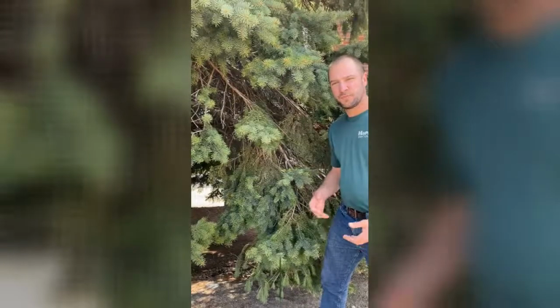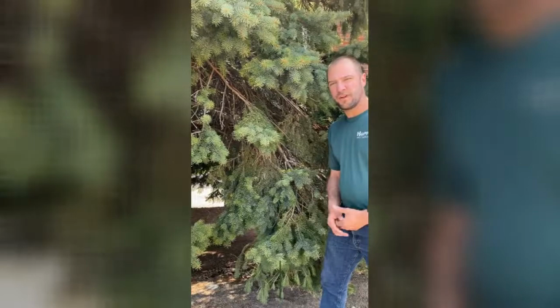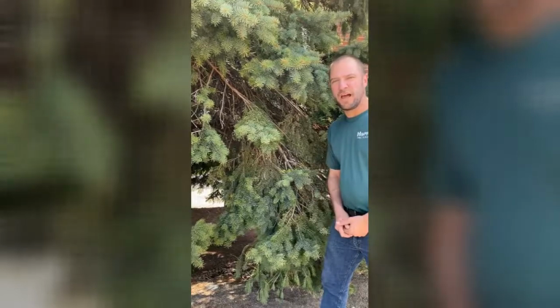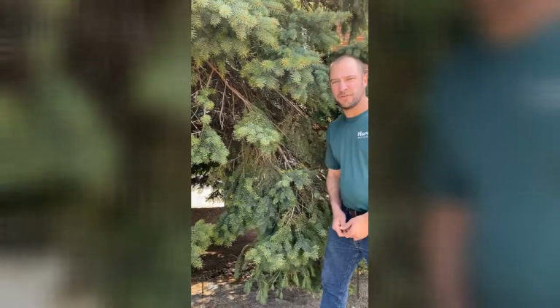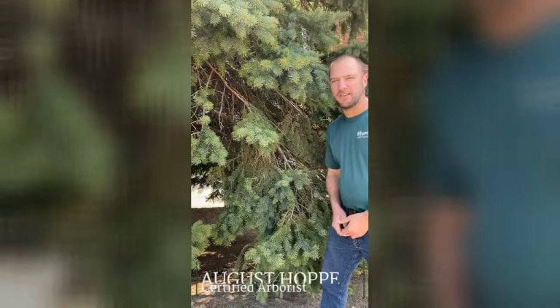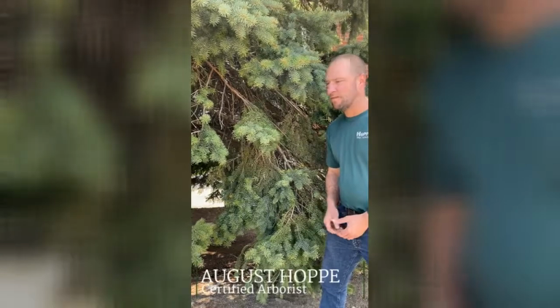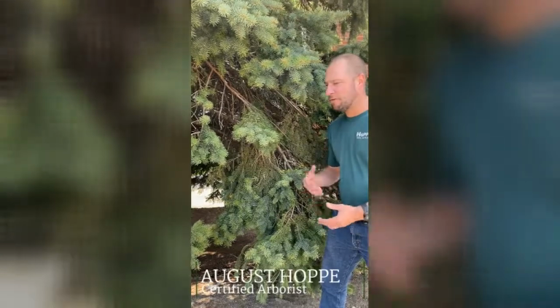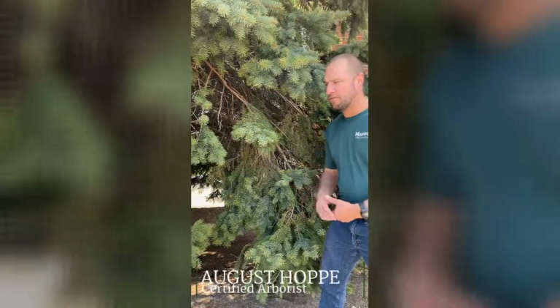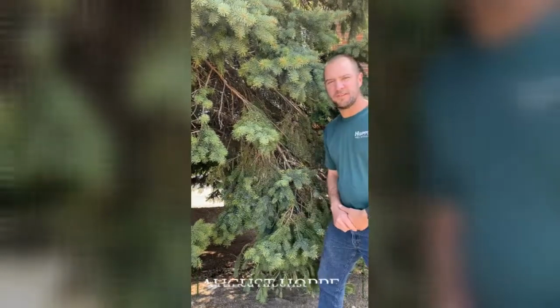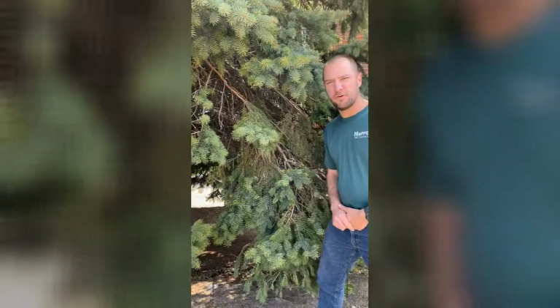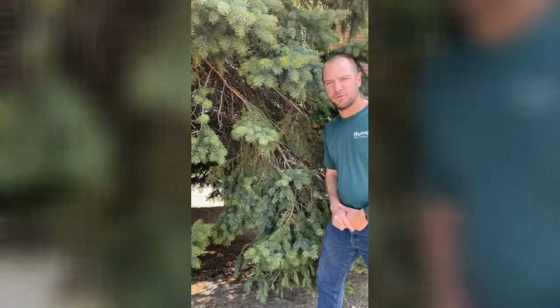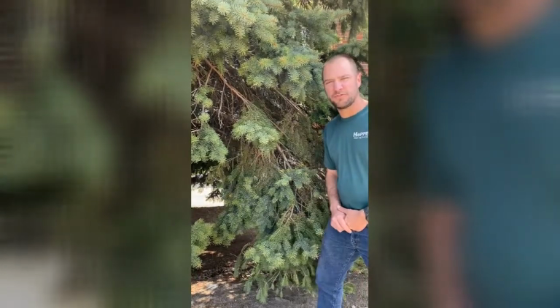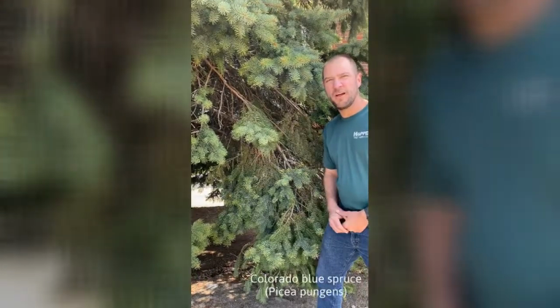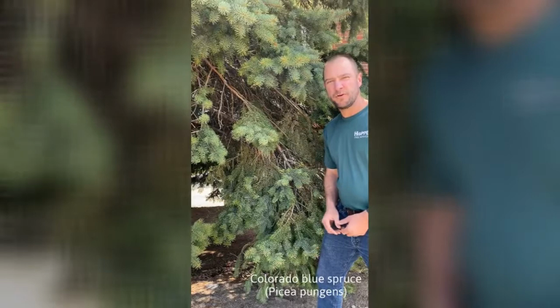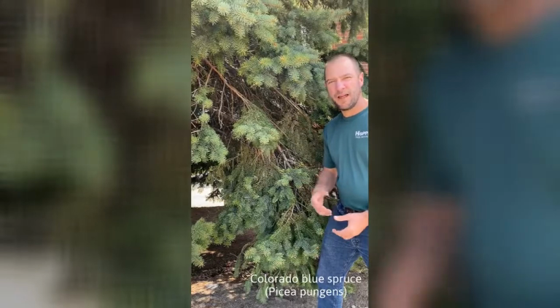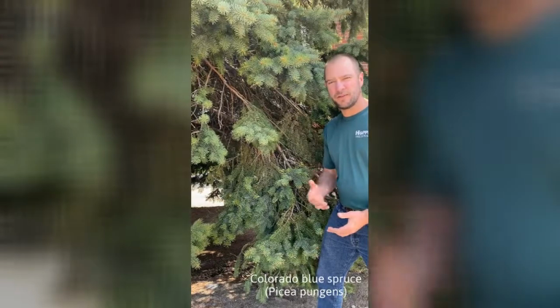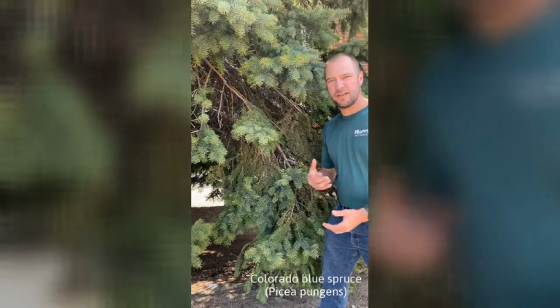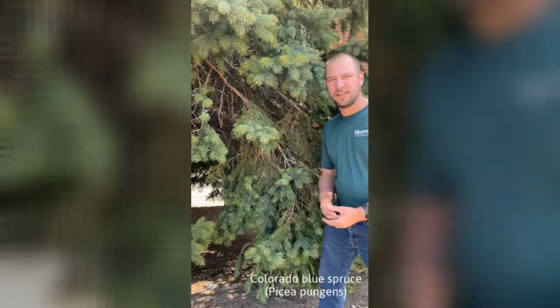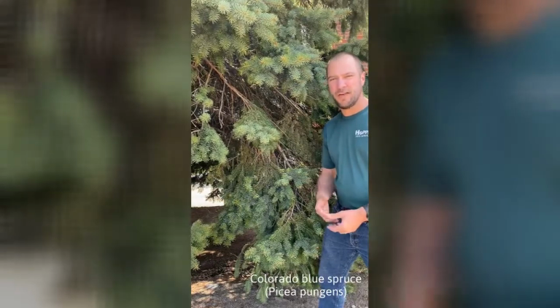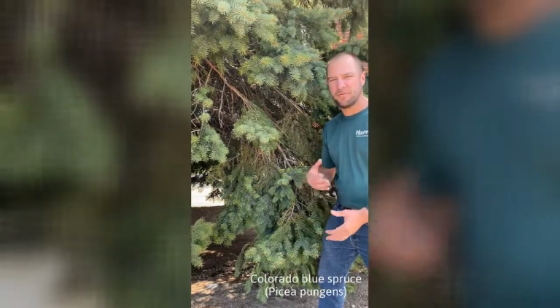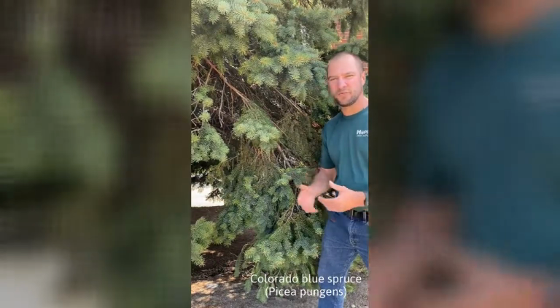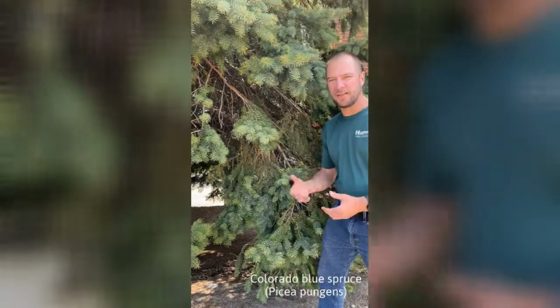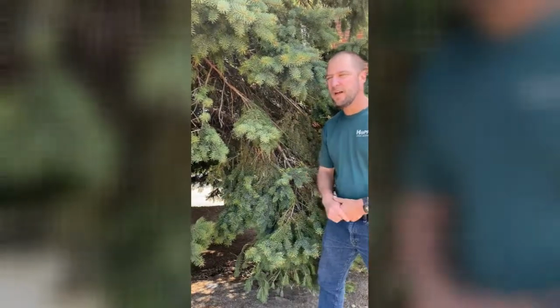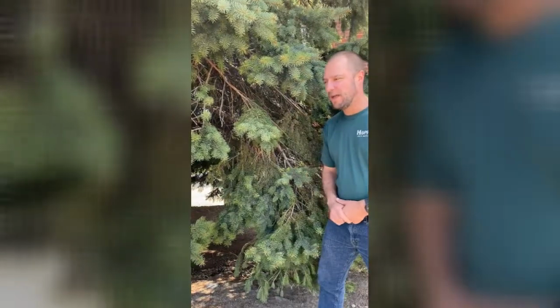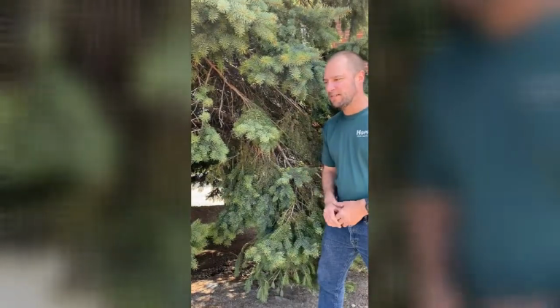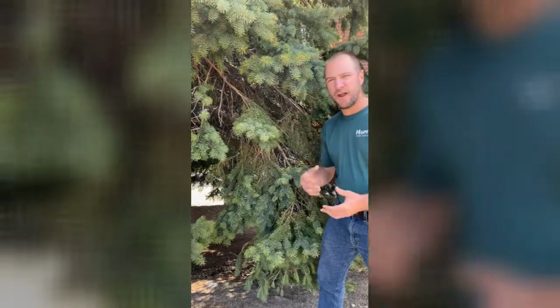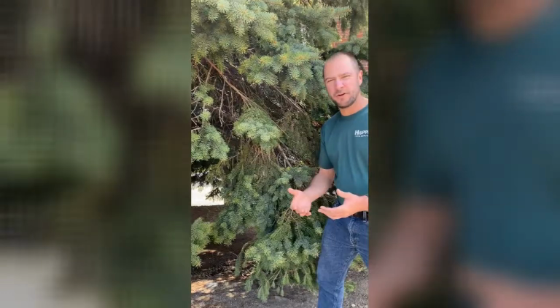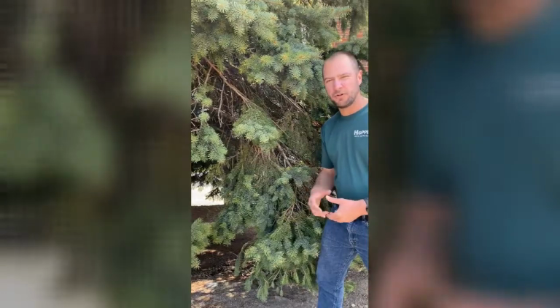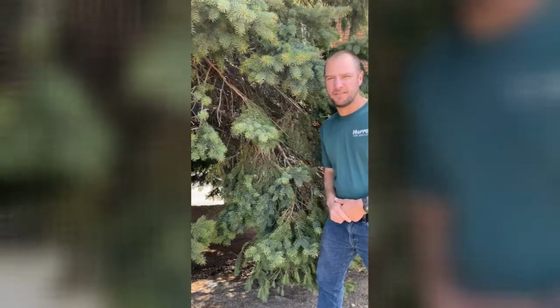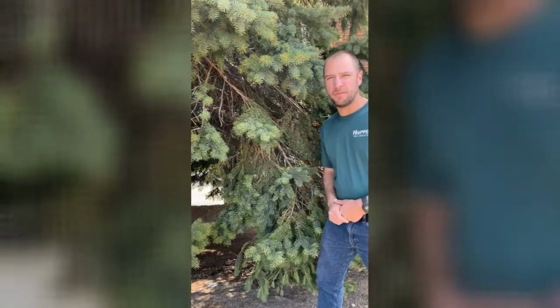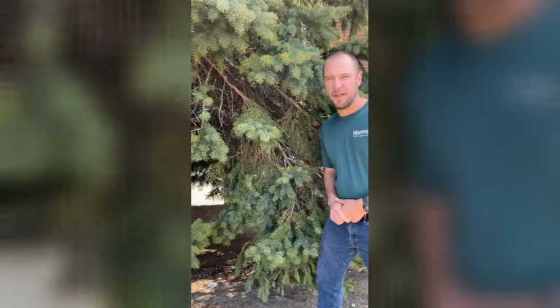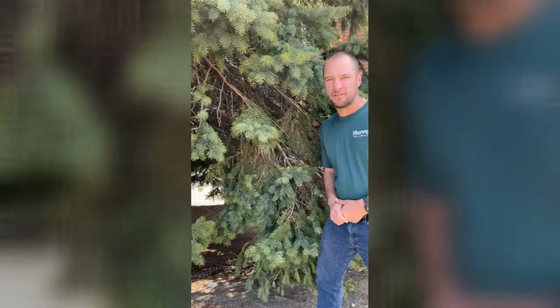Spruce trees are very common in Wisconsin and one of our more favorite species is the Colorado blue spruce. Unfortunately, a lot of these trees are getting diseased. We've had very wet springs and that has caused Rhizosphera needle cast disease to be more advanced on trees.